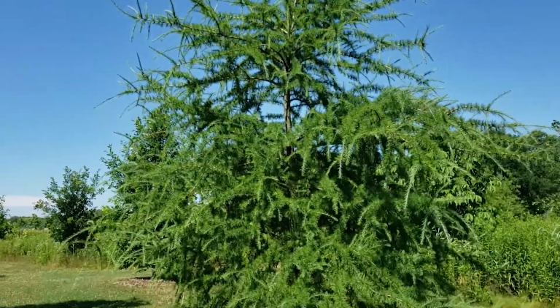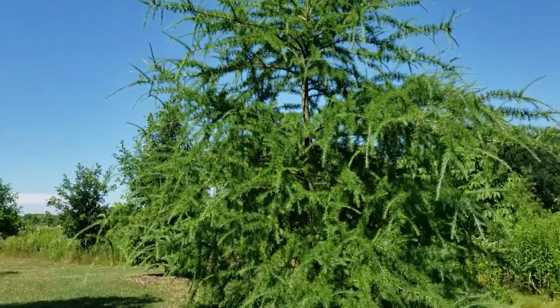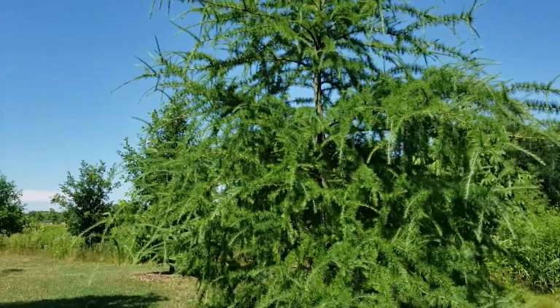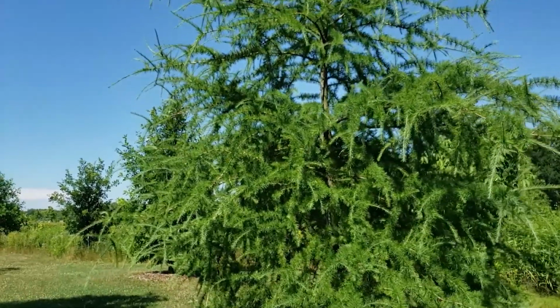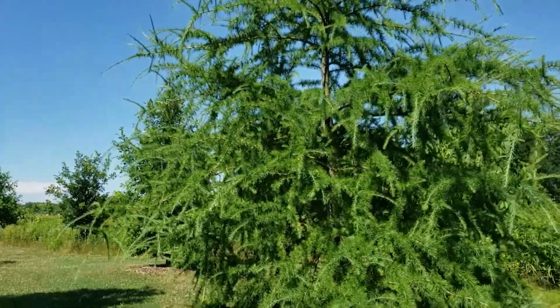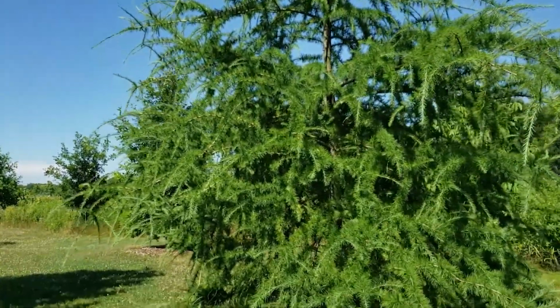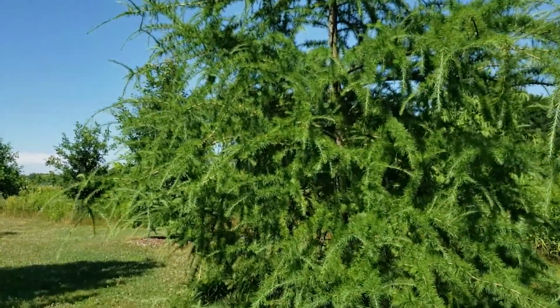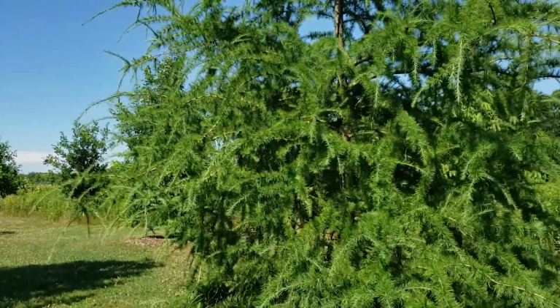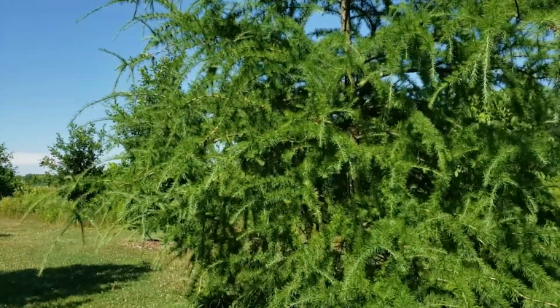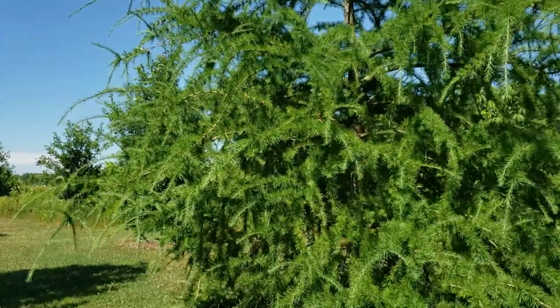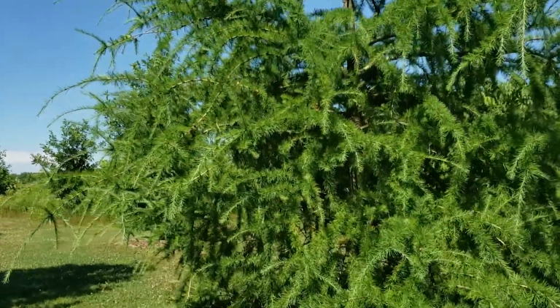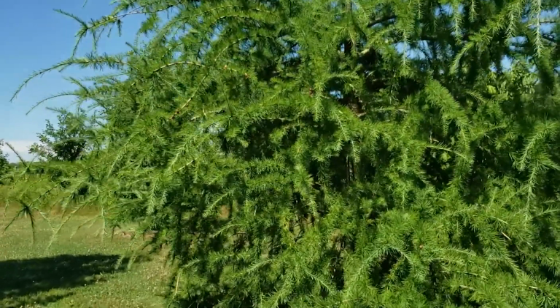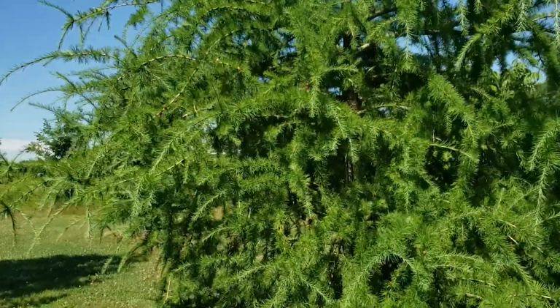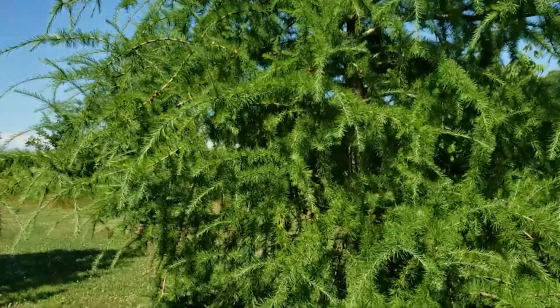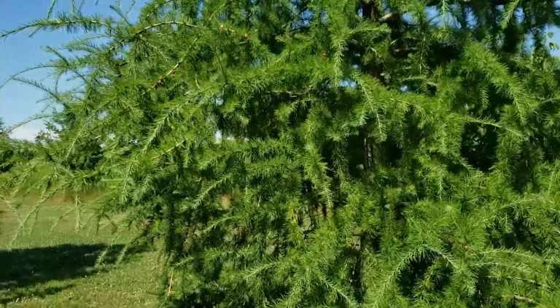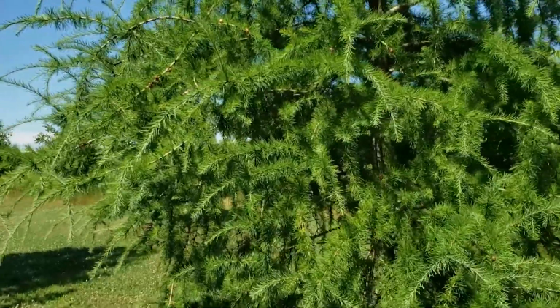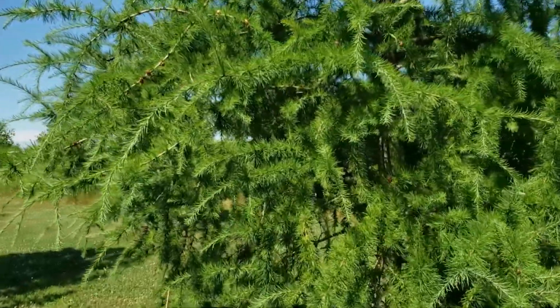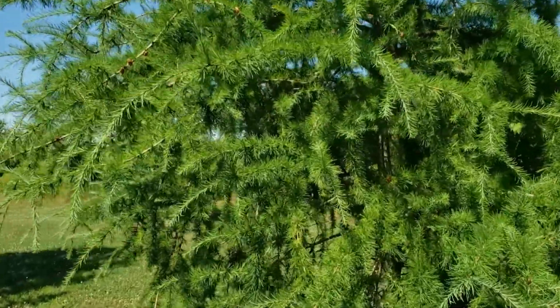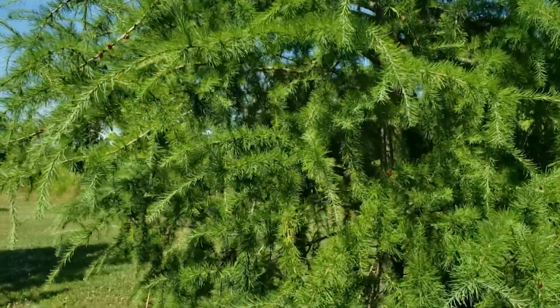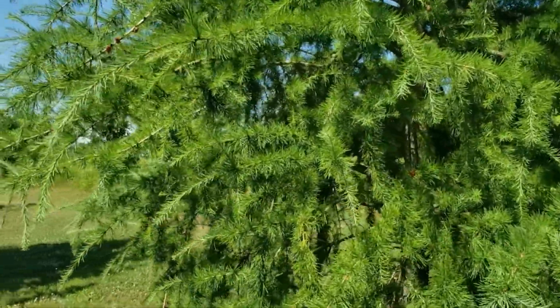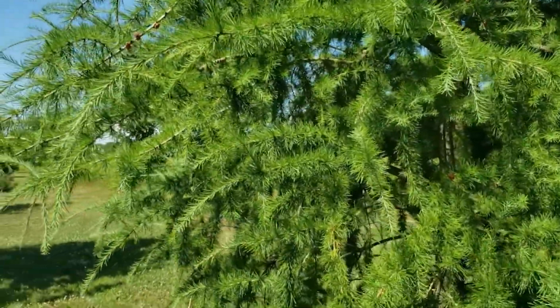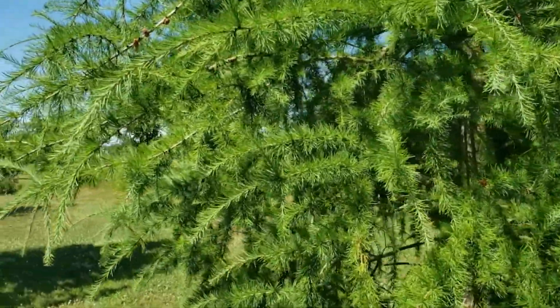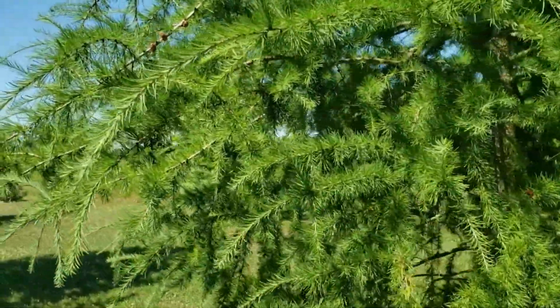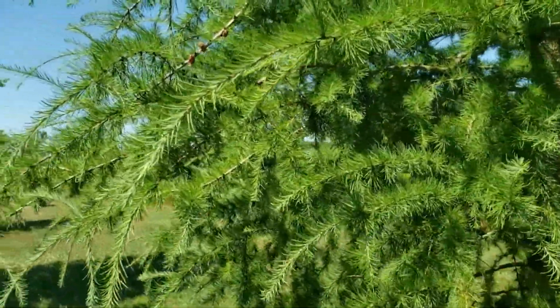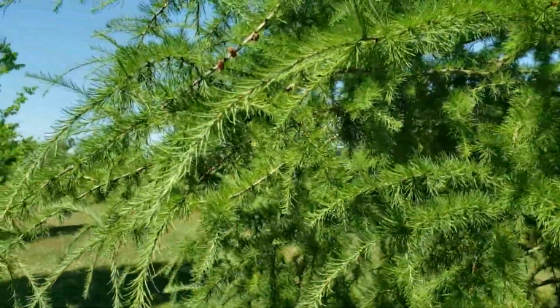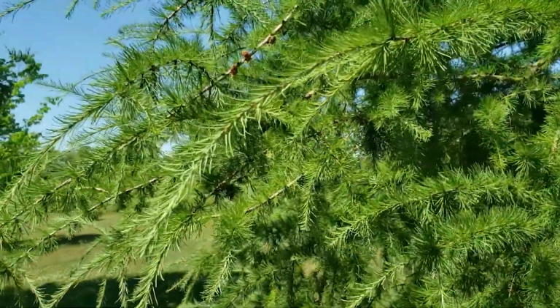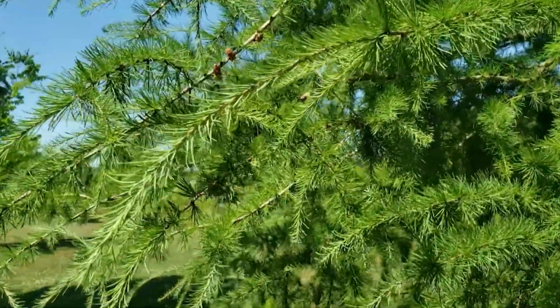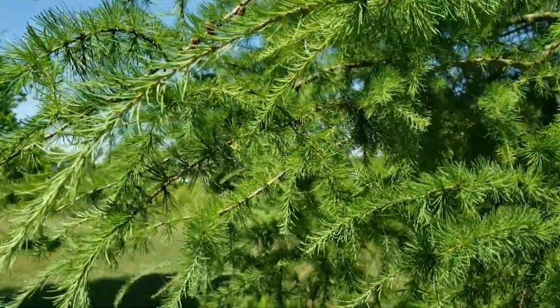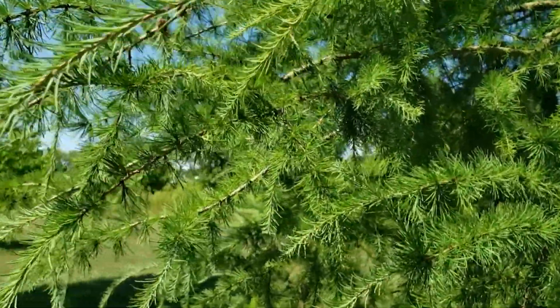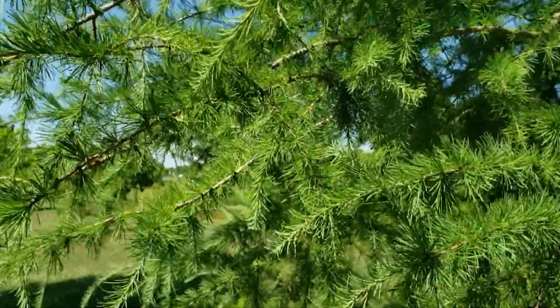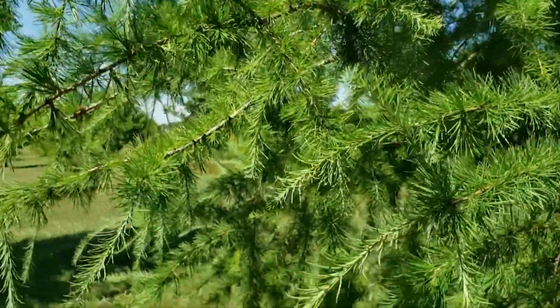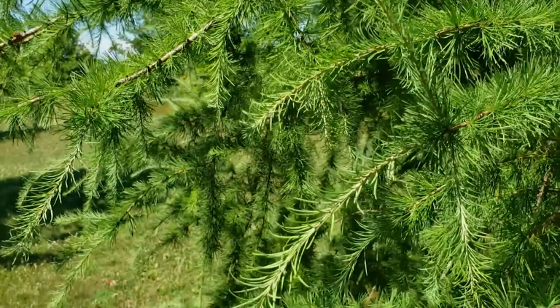Eastern larch can grow pretty quickly on high quality sites, but may be a relatively slow grower on some of these more demanding sites where we typically find it in the wild.